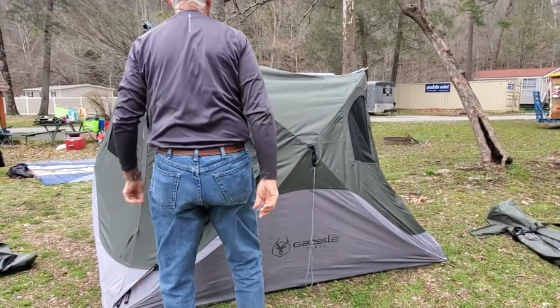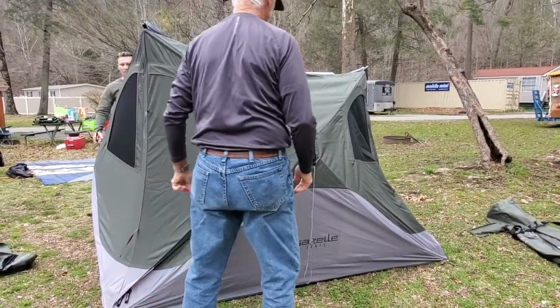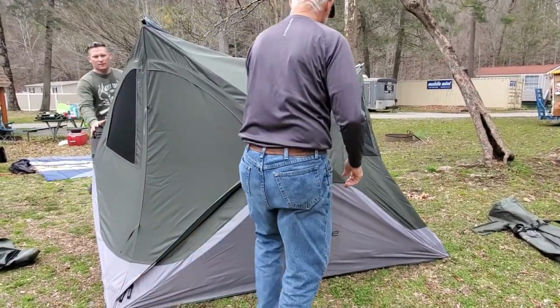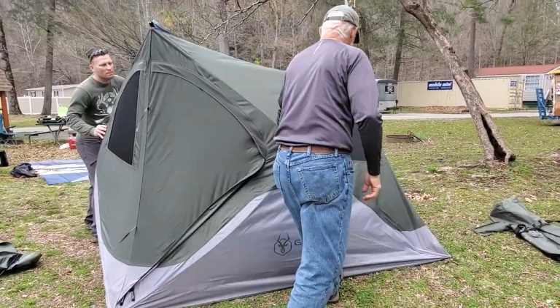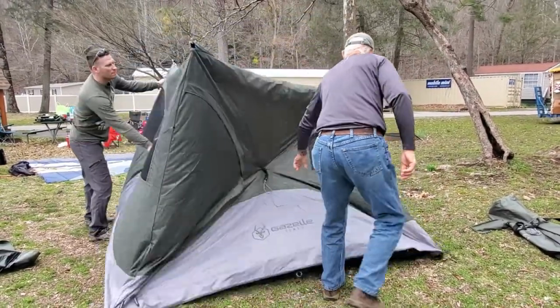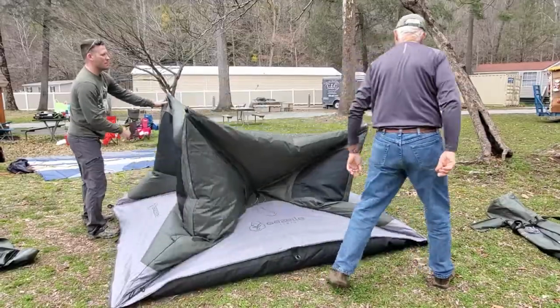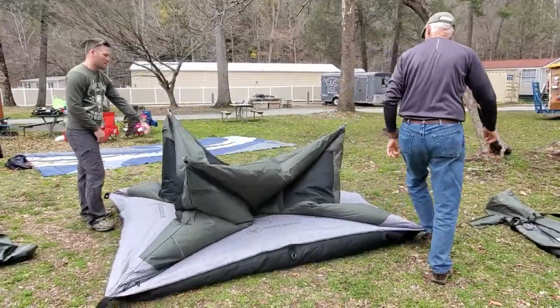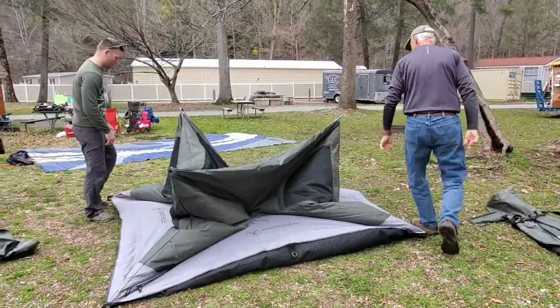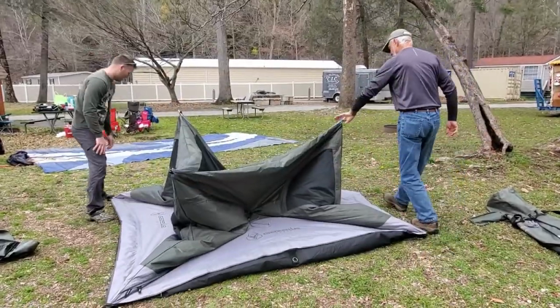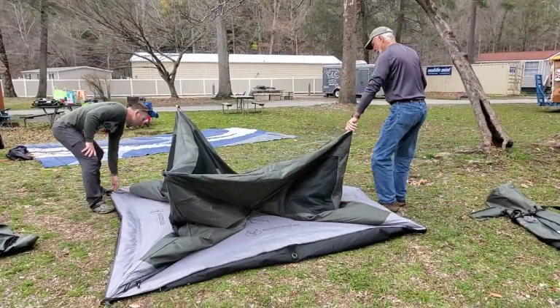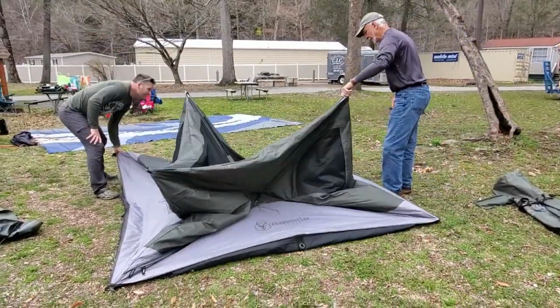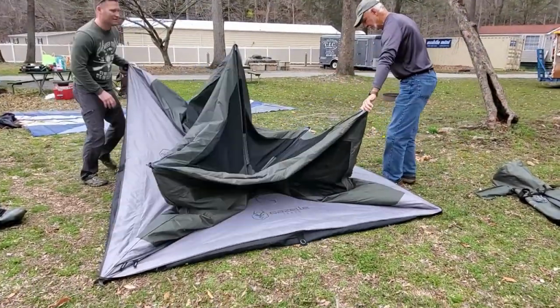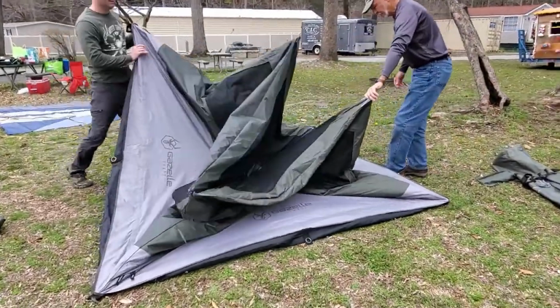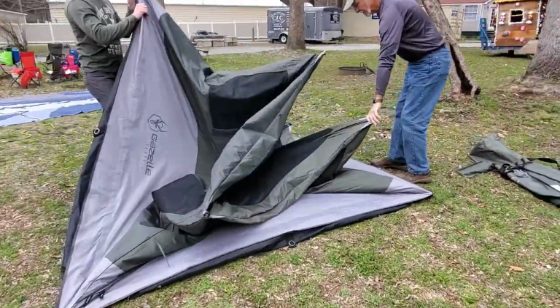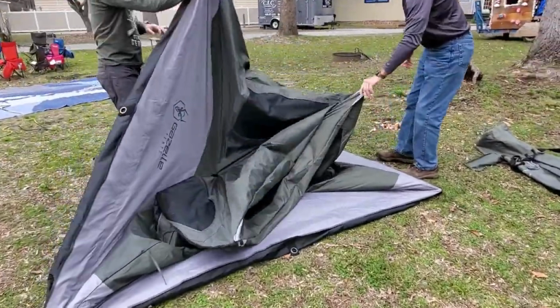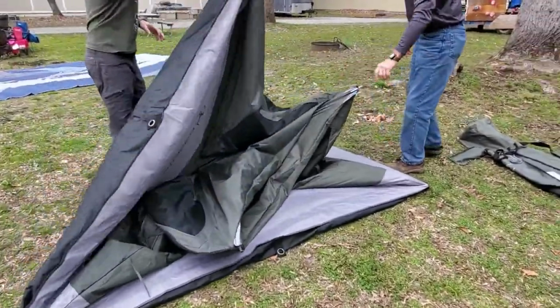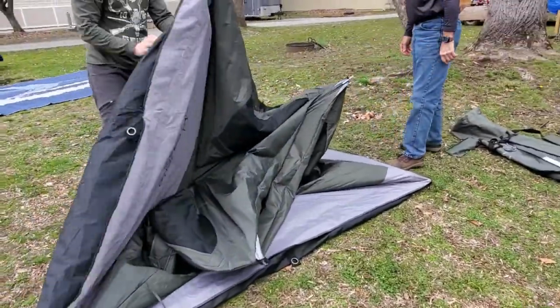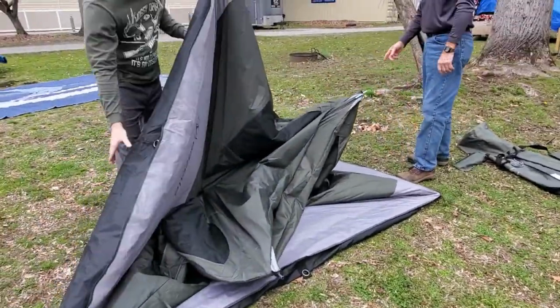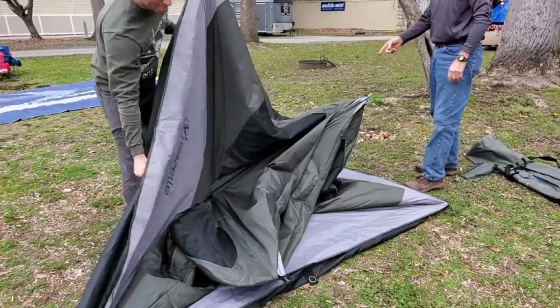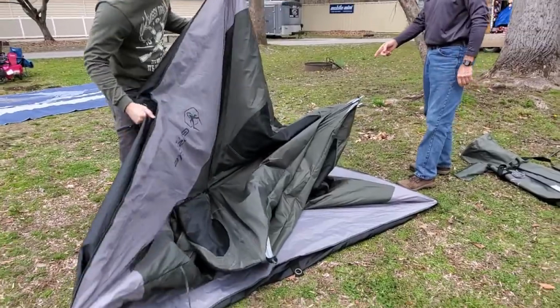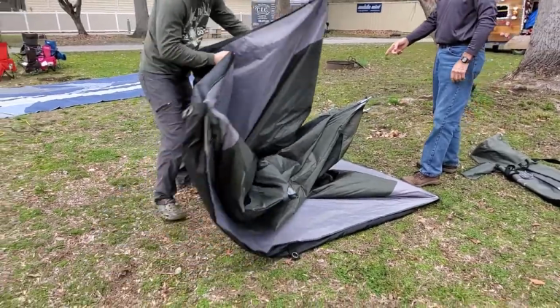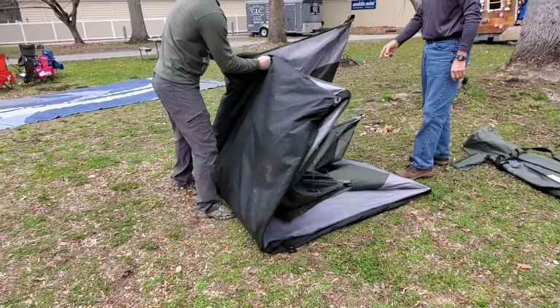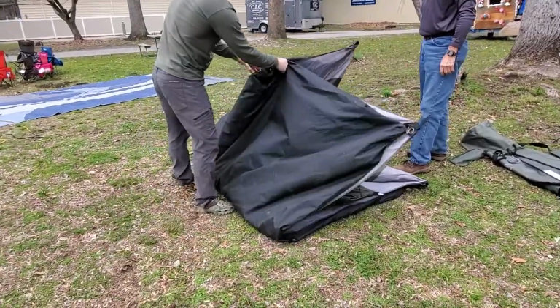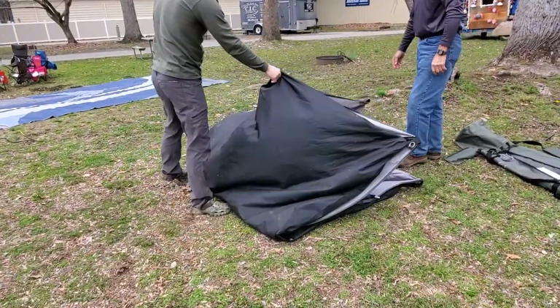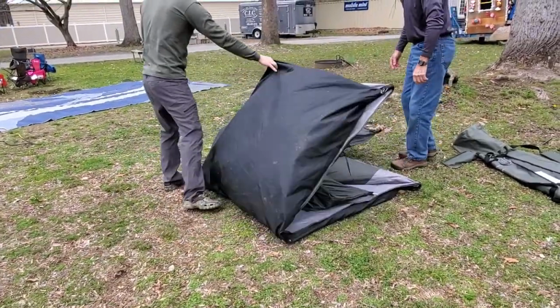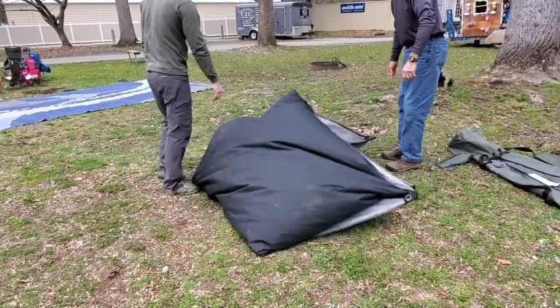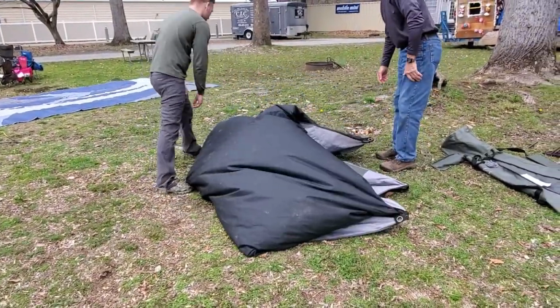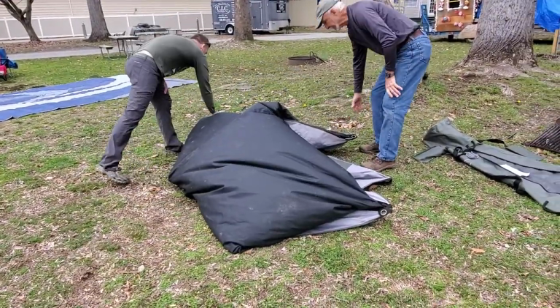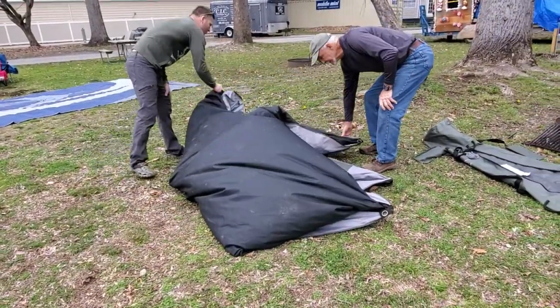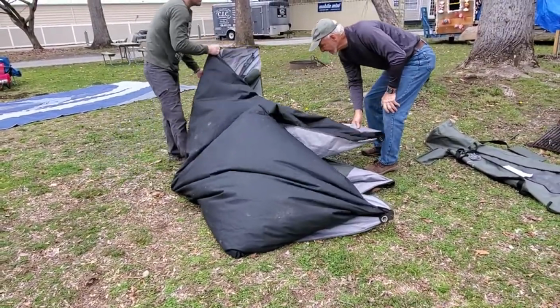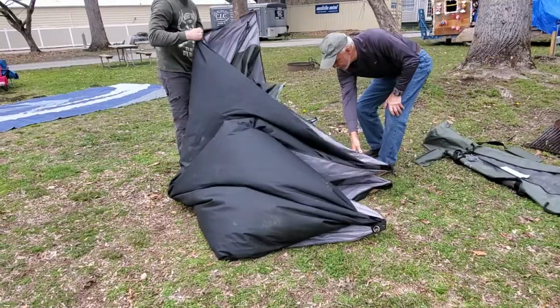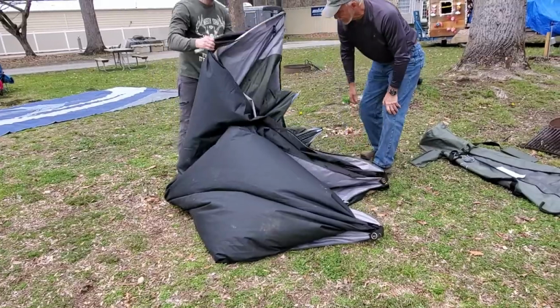All right, push in your sides. You got a strap for it?